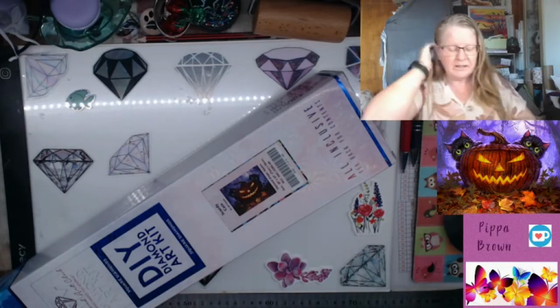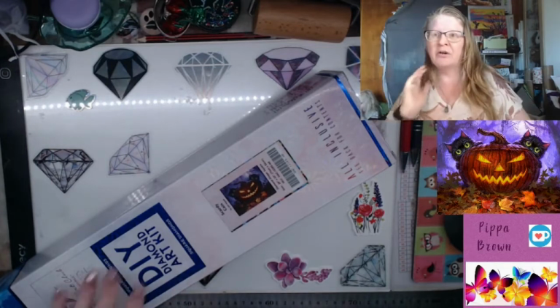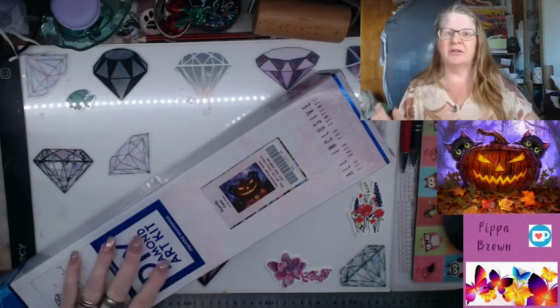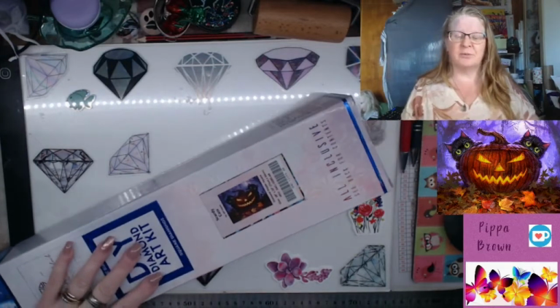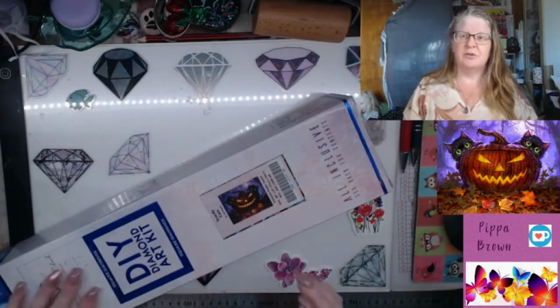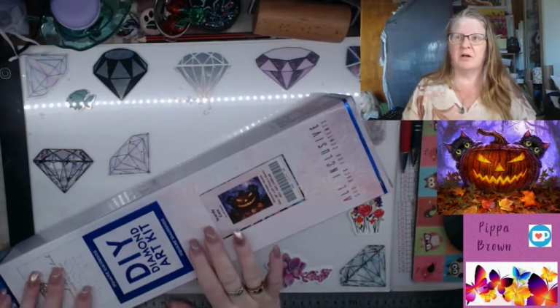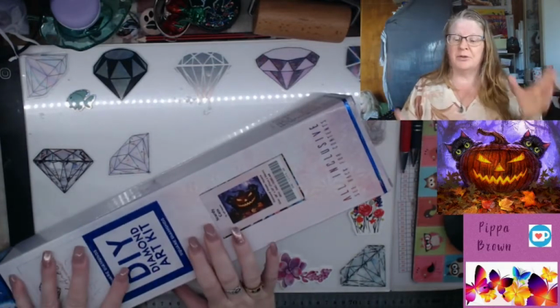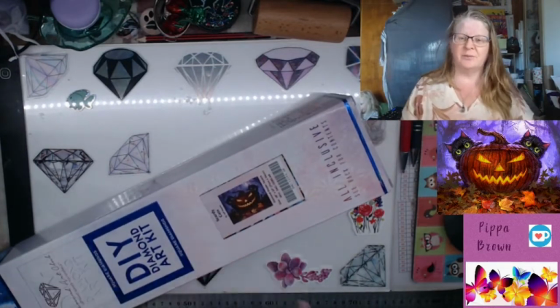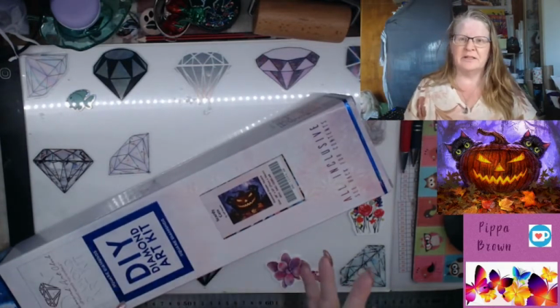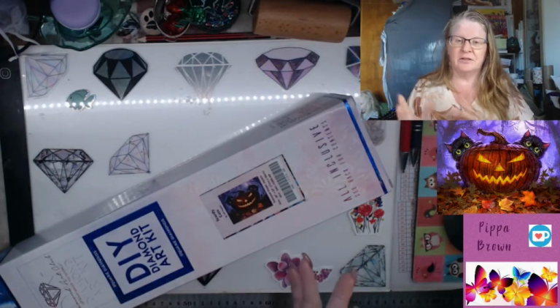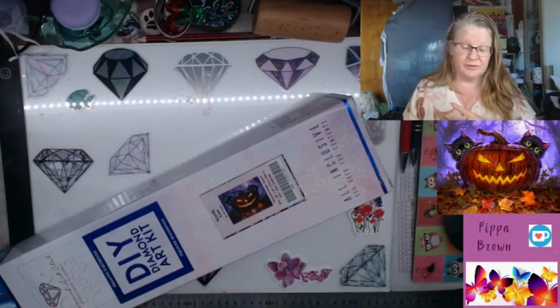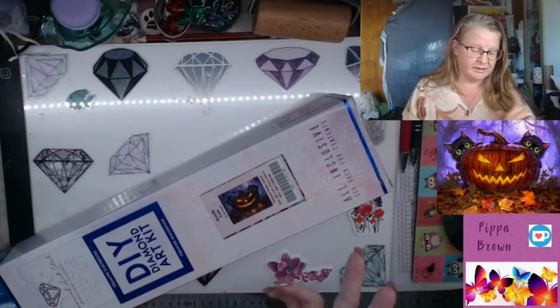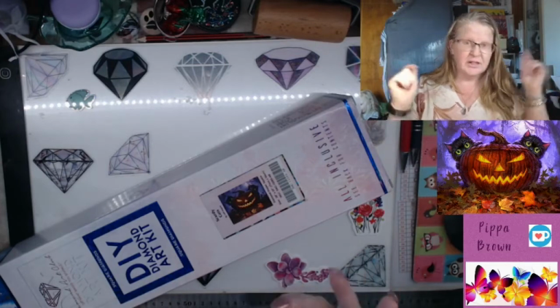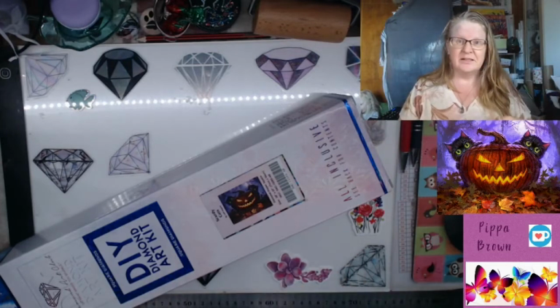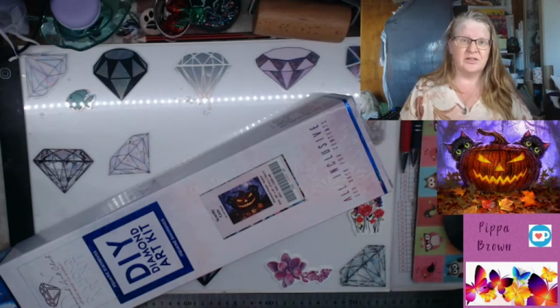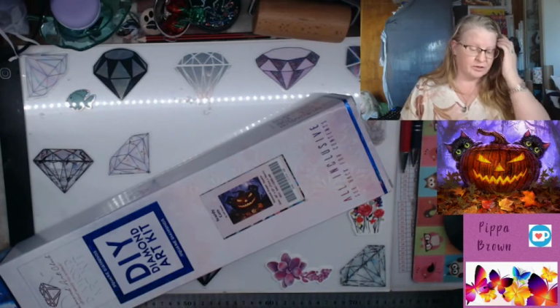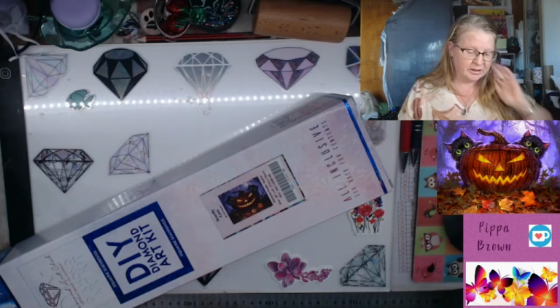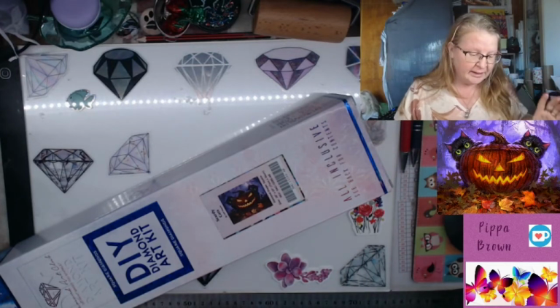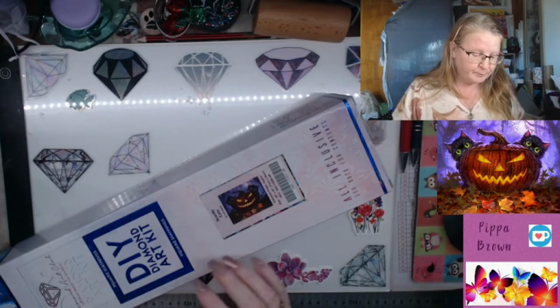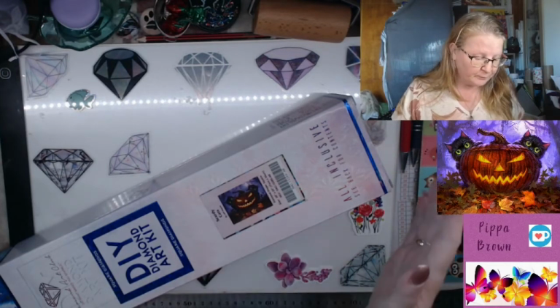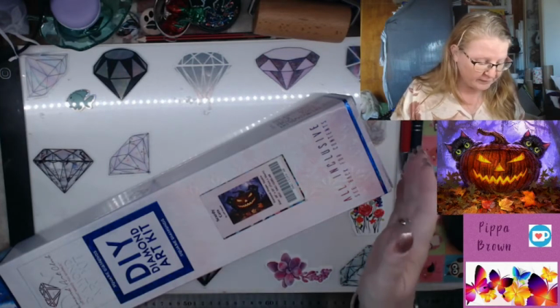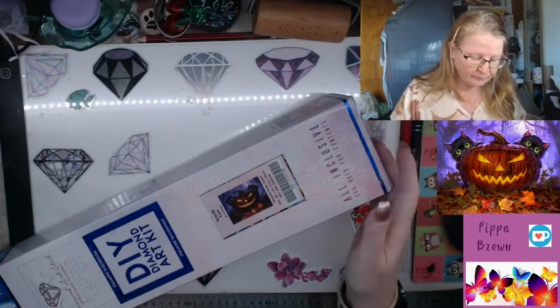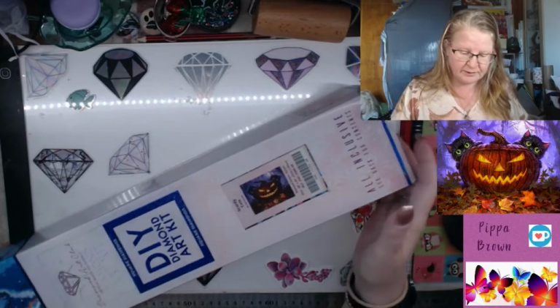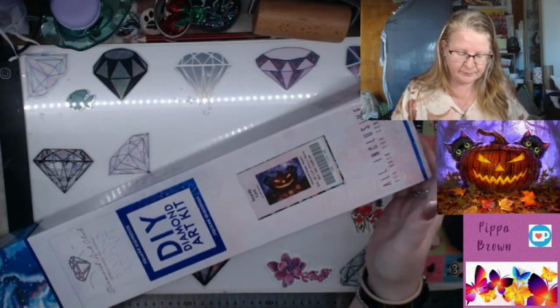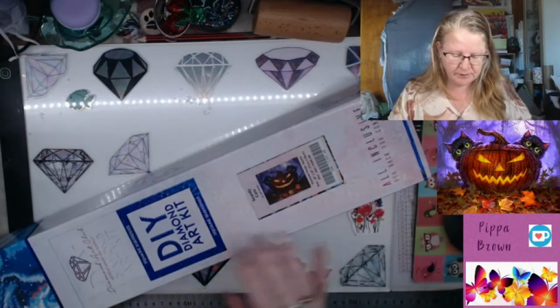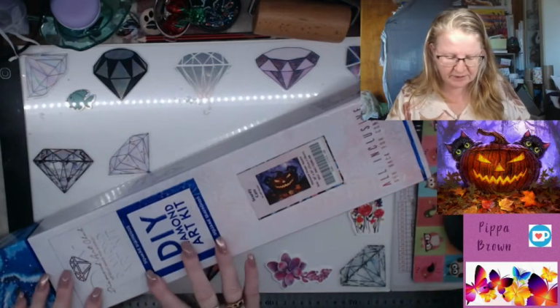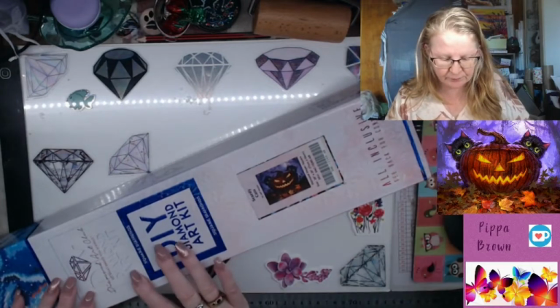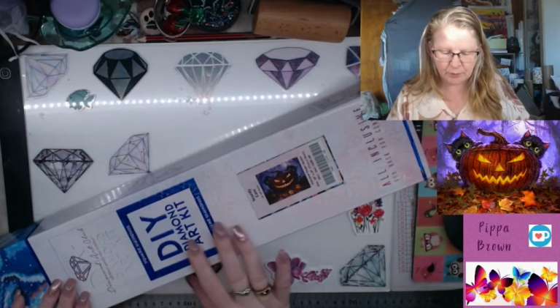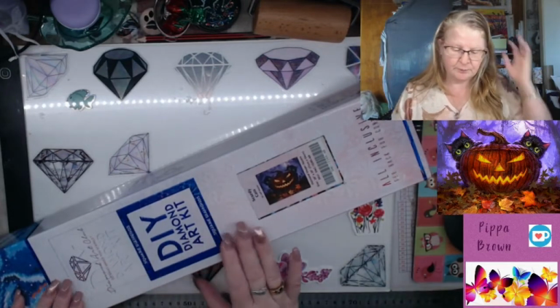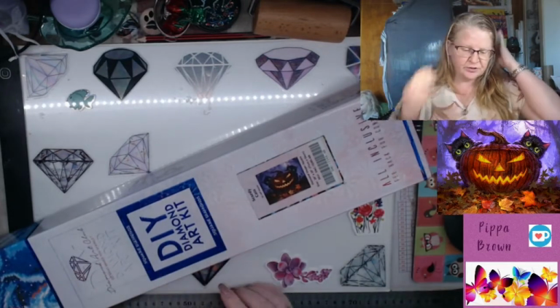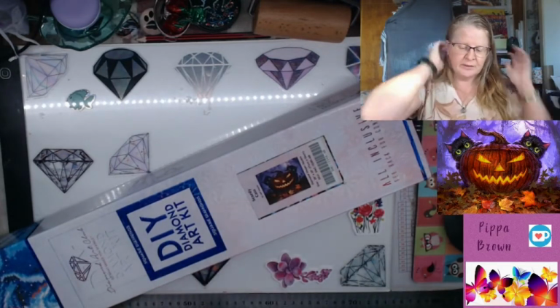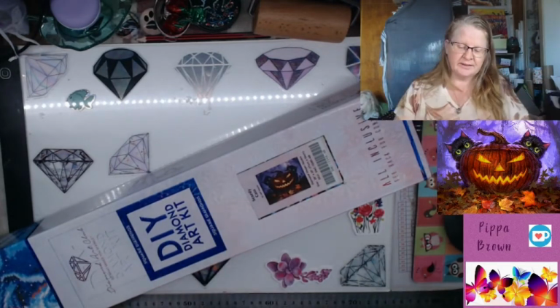If you are a brand new customer to Diamond Art Club you can use my affiliate code and get a 15% discount. Details are down in the description.